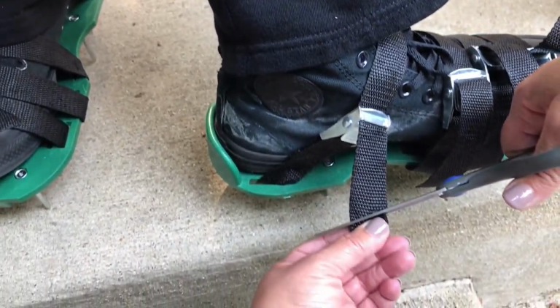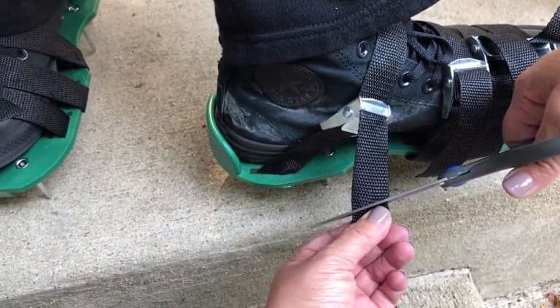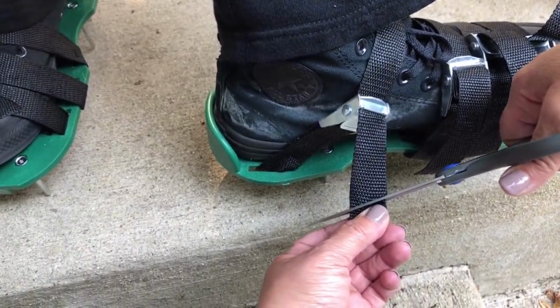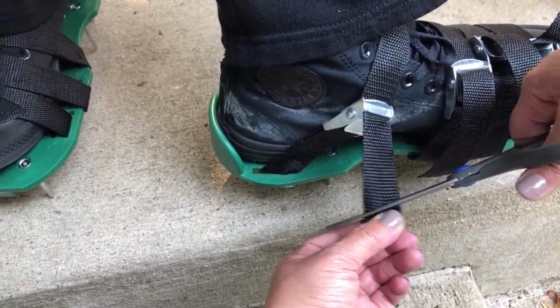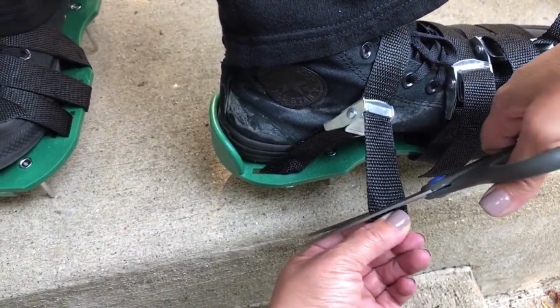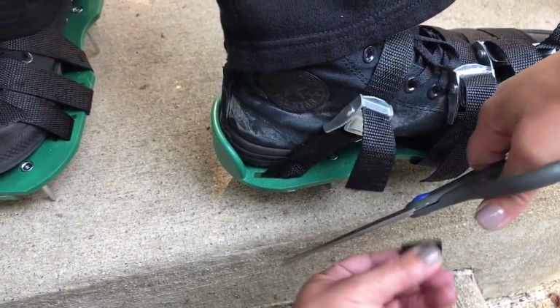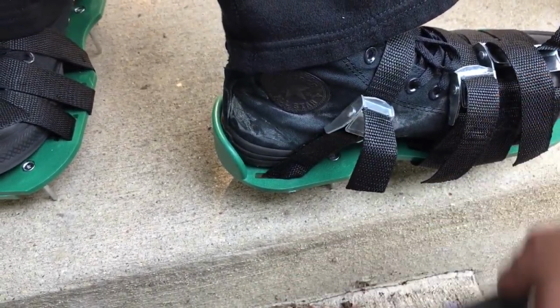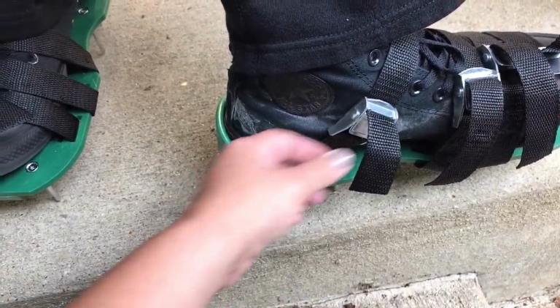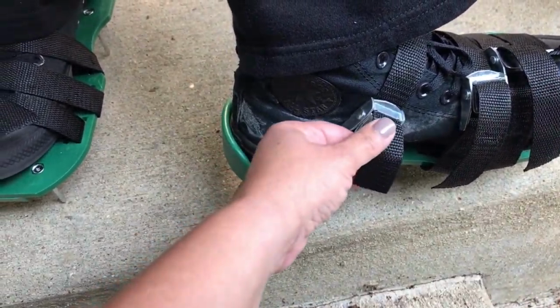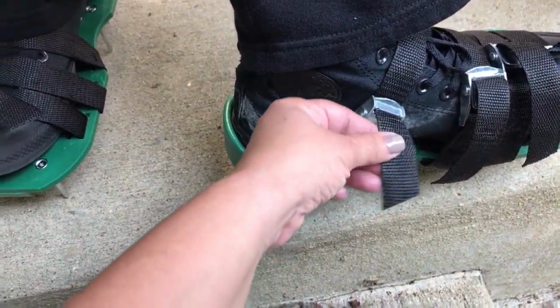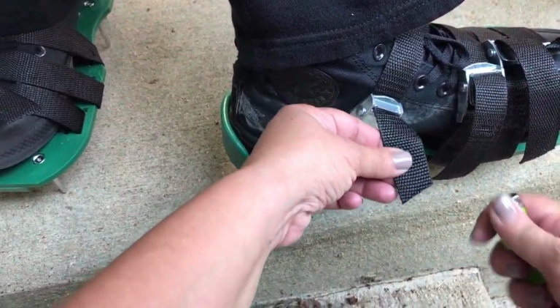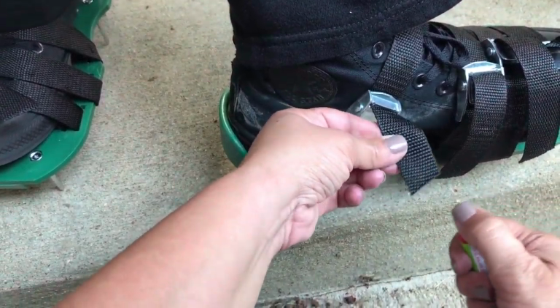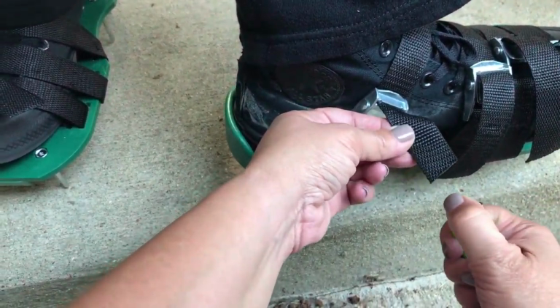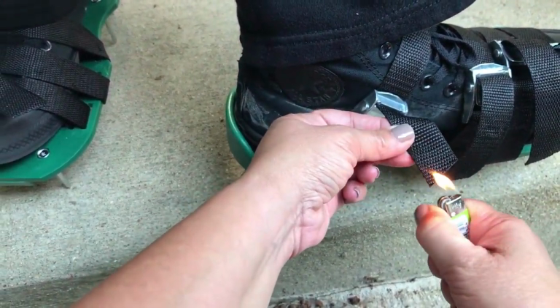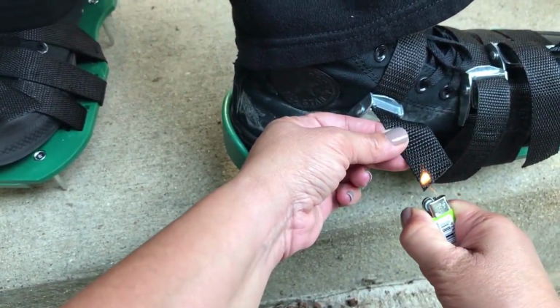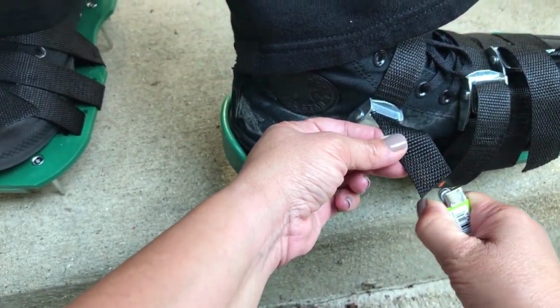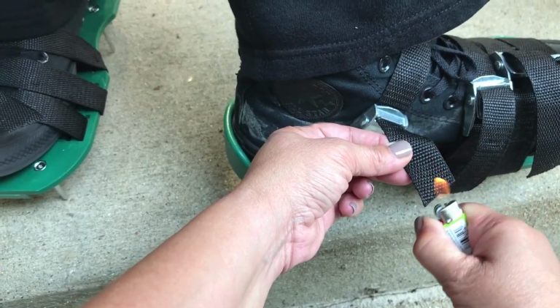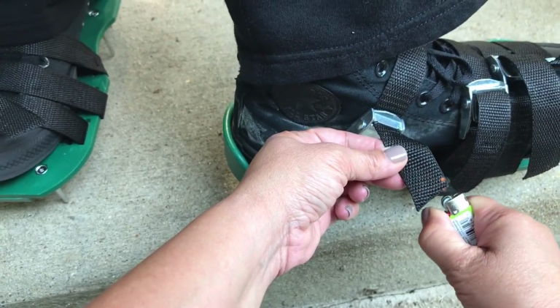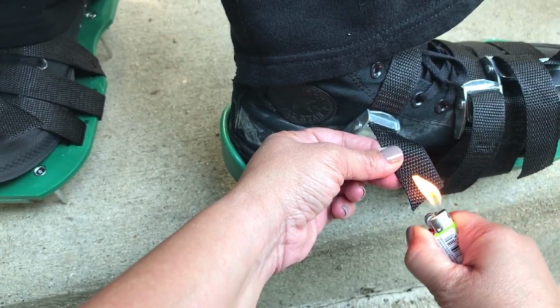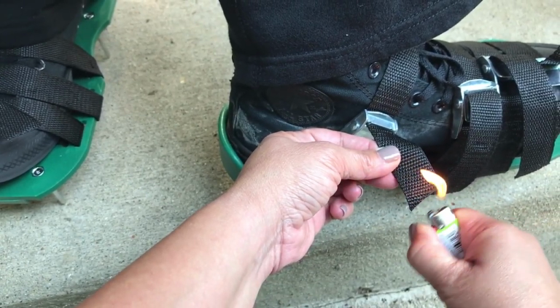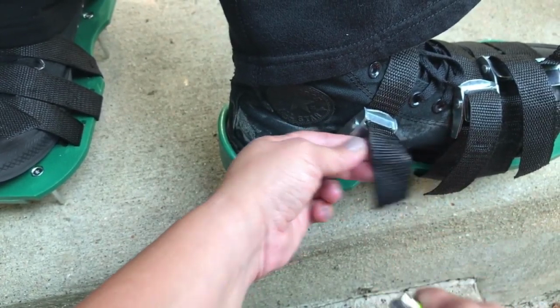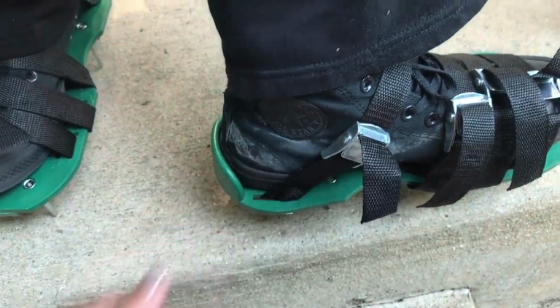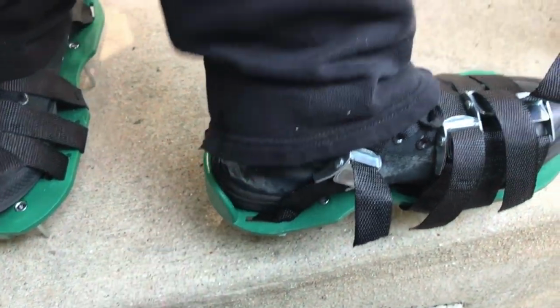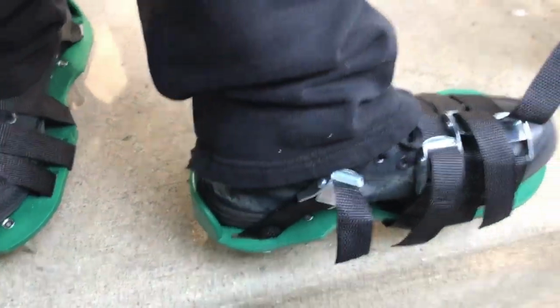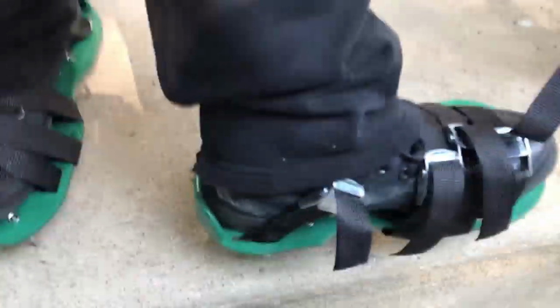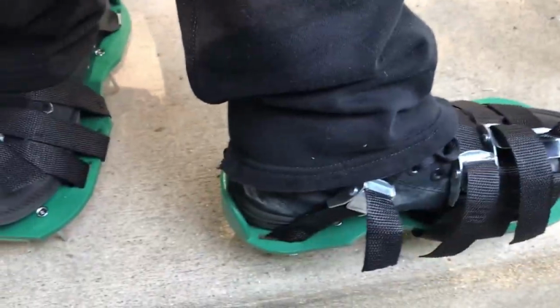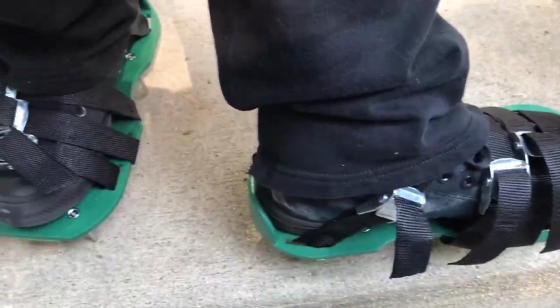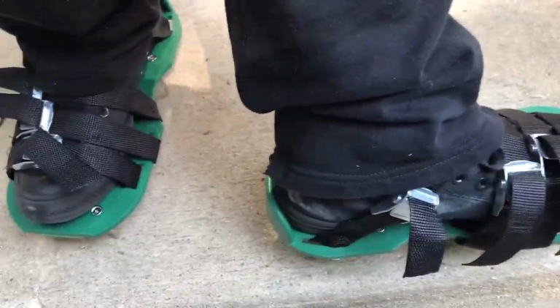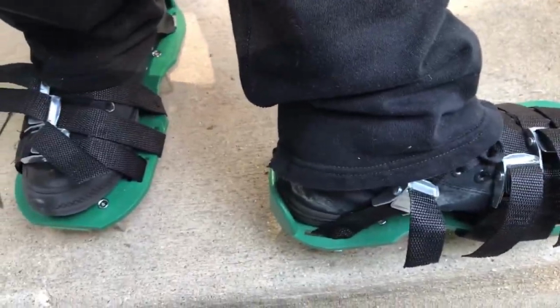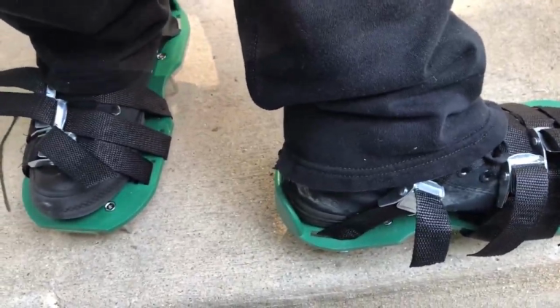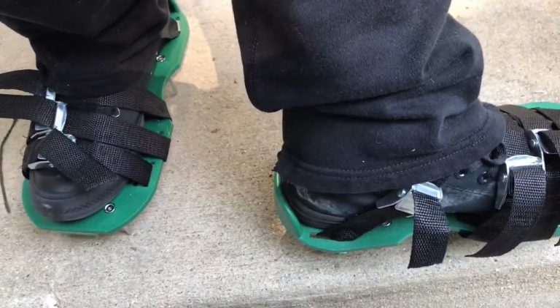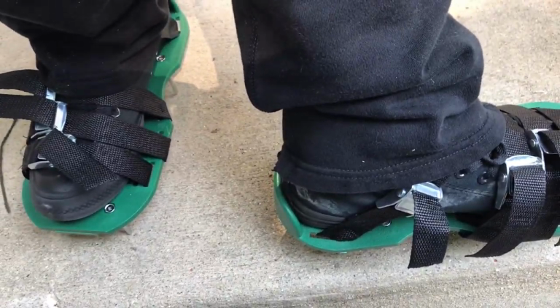To wear the shoes, fasten the straps with the buckle. You can cut the straps and burn the end with a lighter, or you can just tie a knot to make the strap shorter and avoid tripping over them.